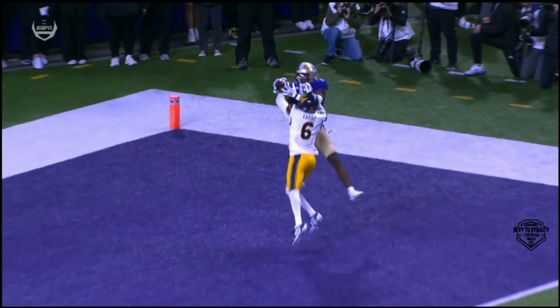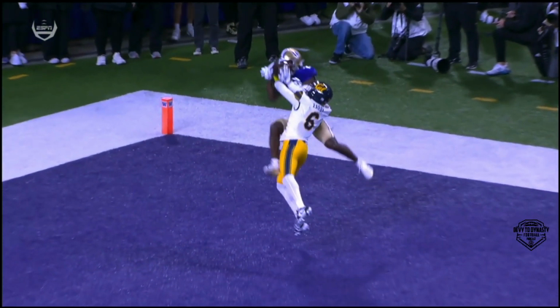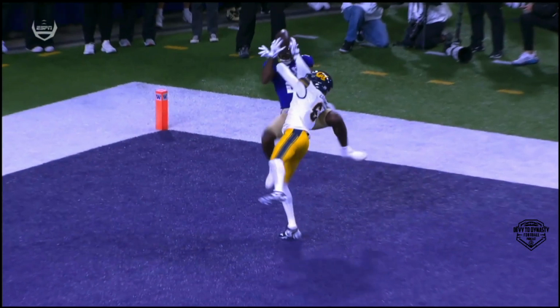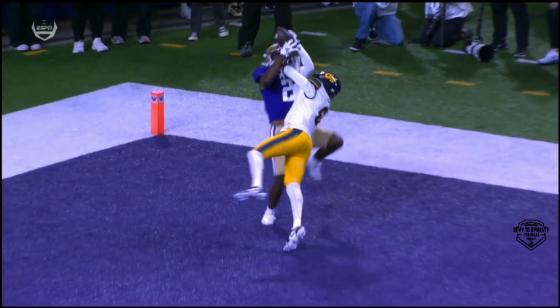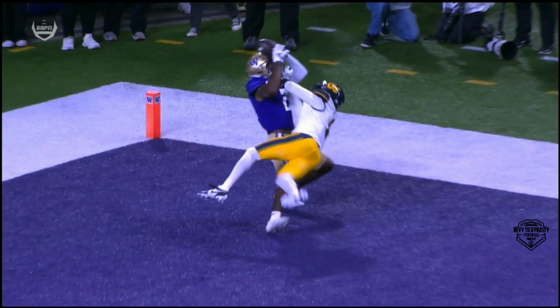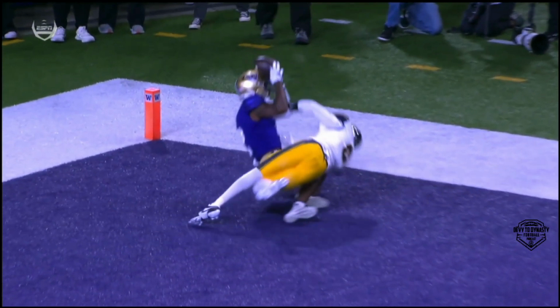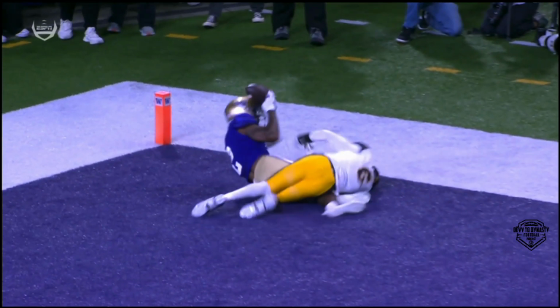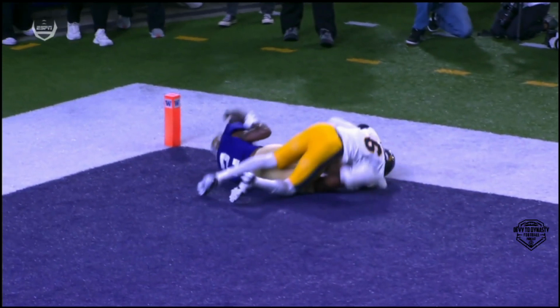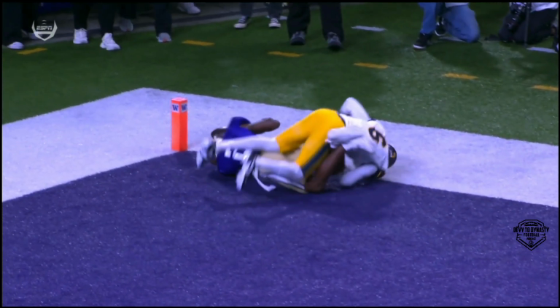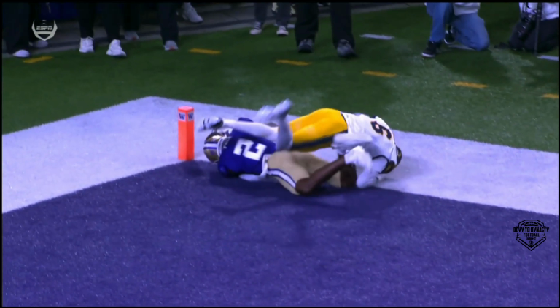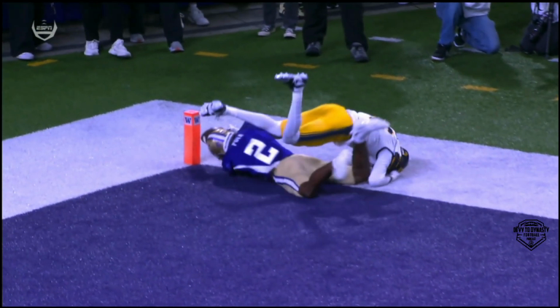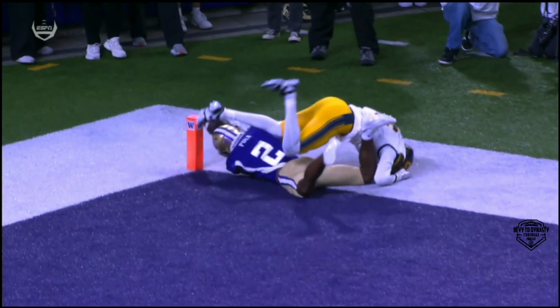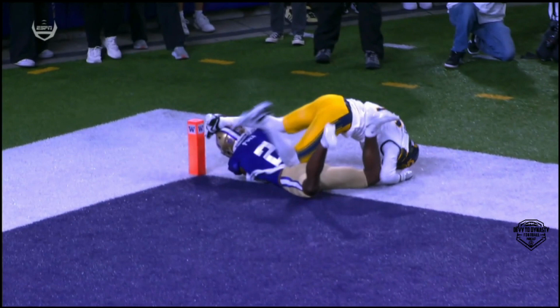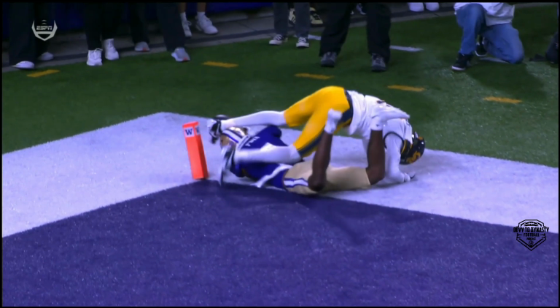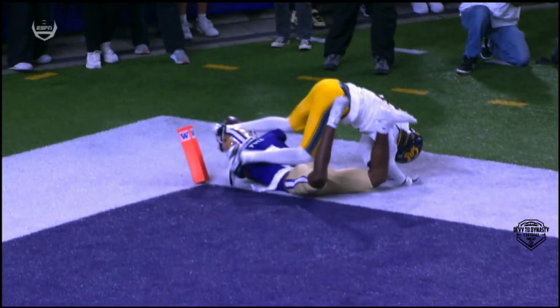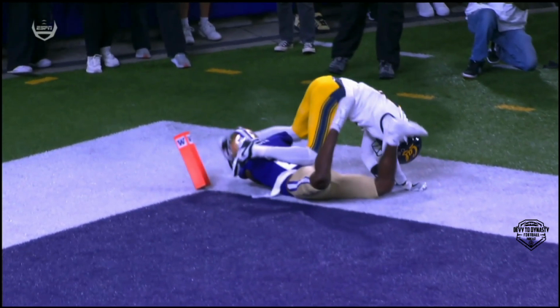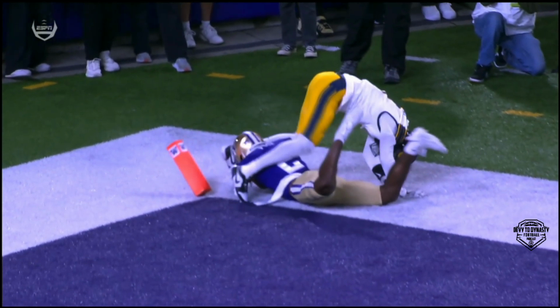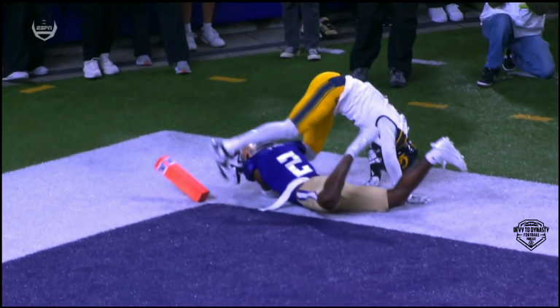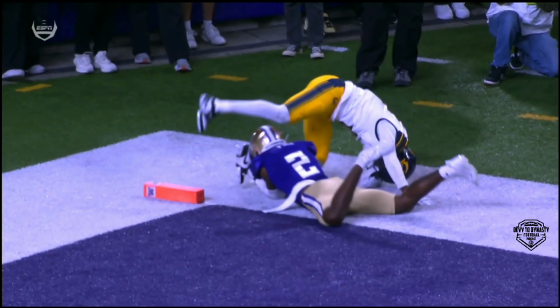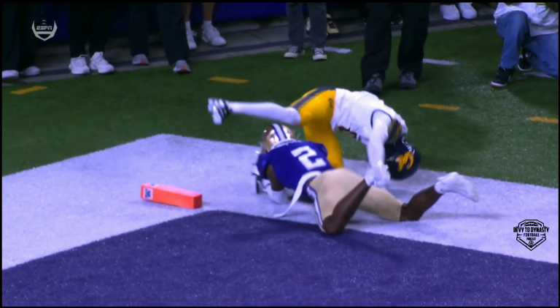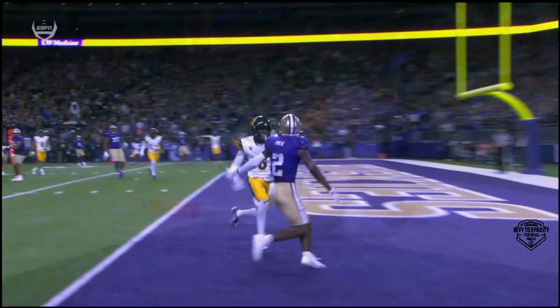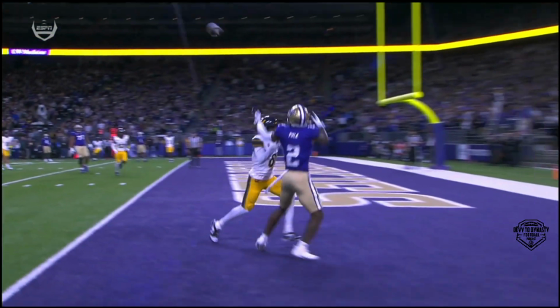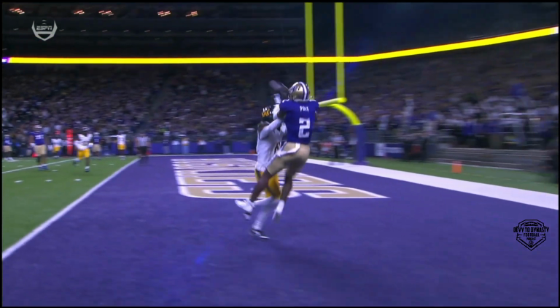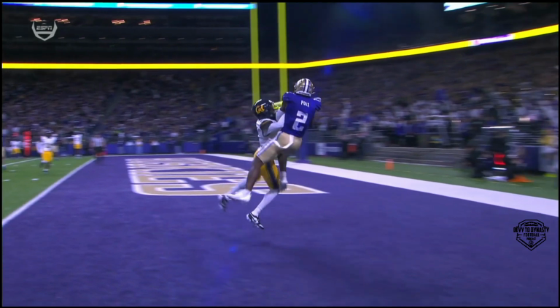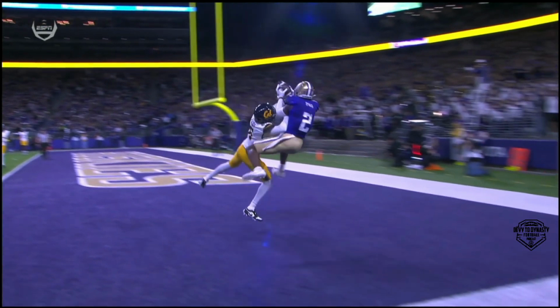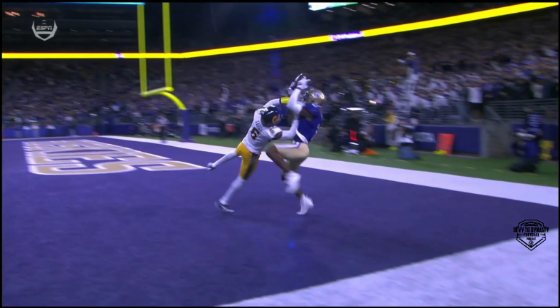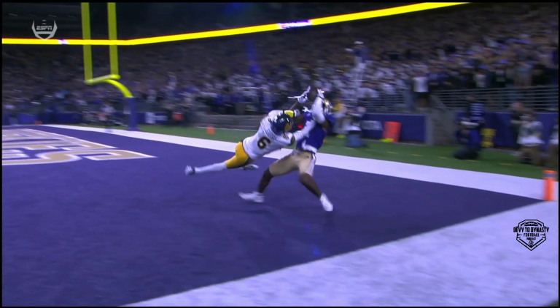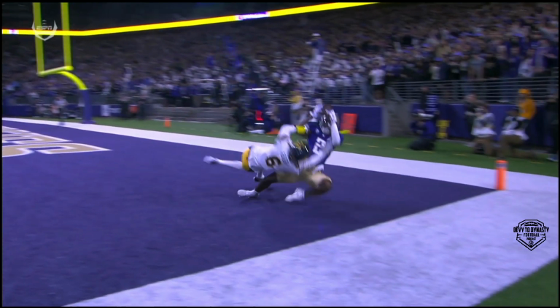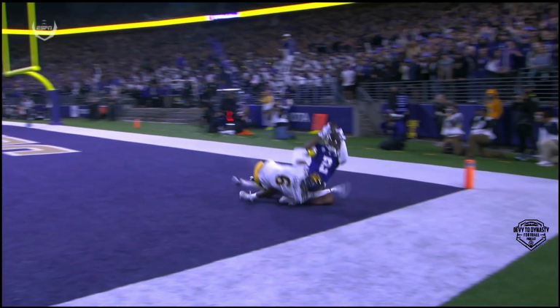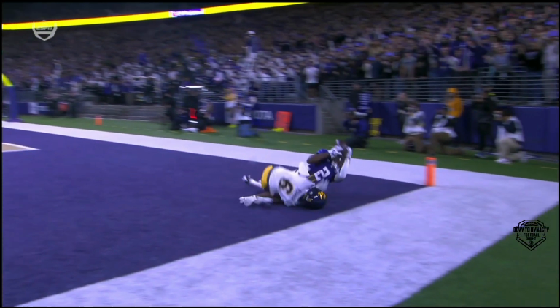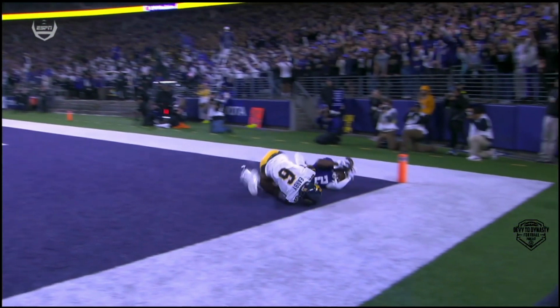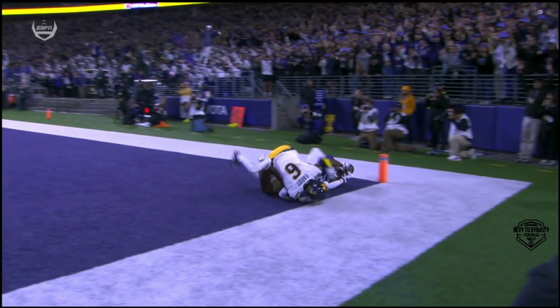Michael Penix says Jalen Polk is a sure target with strong hands. Well, those strong hands are on display there. He needs to possess that football all the way through contact on the ground. Looks like a touchdown to me.